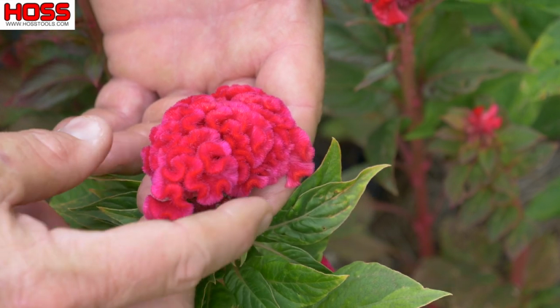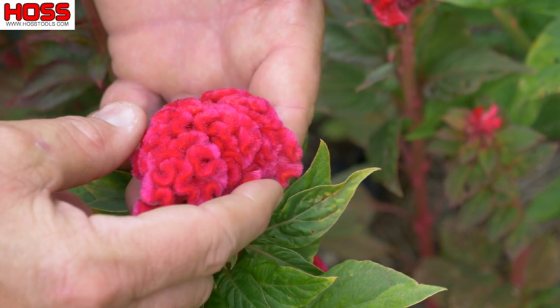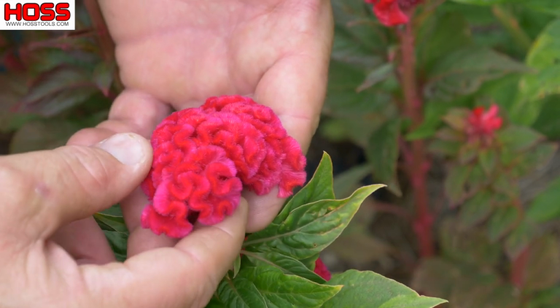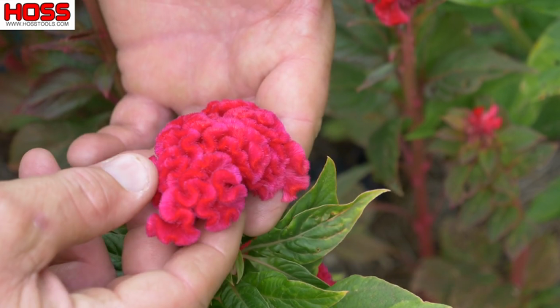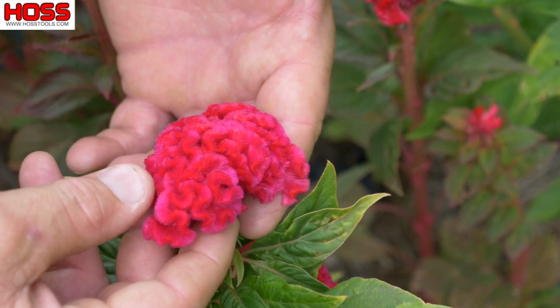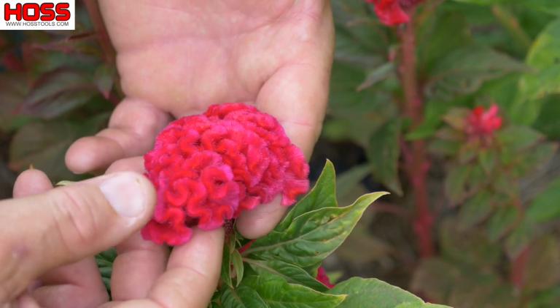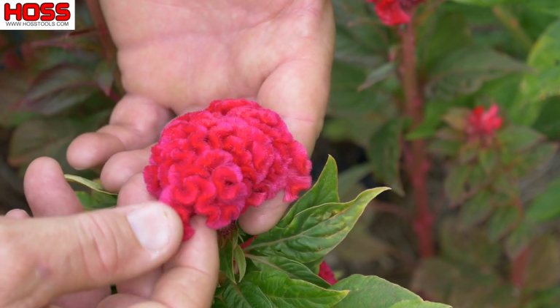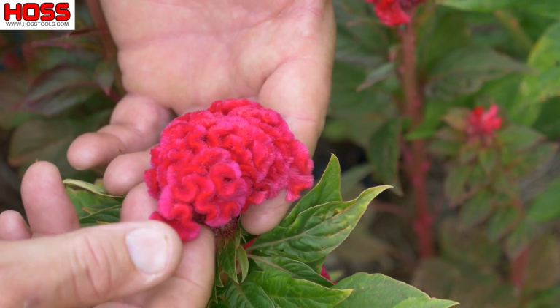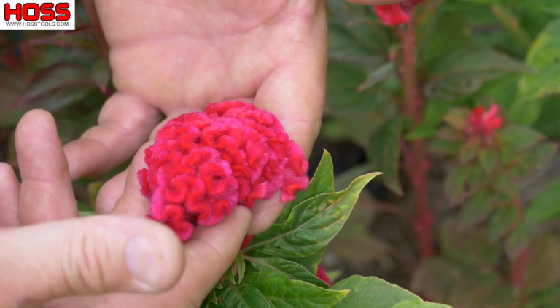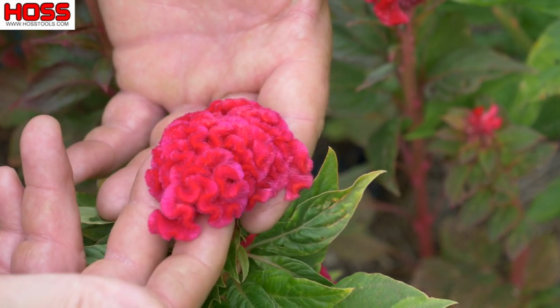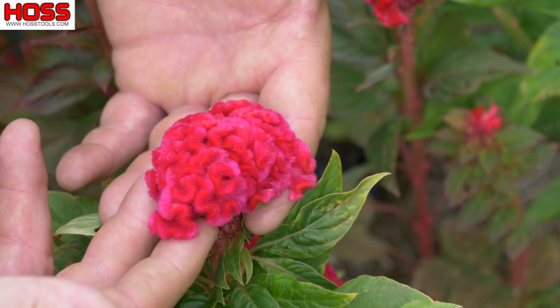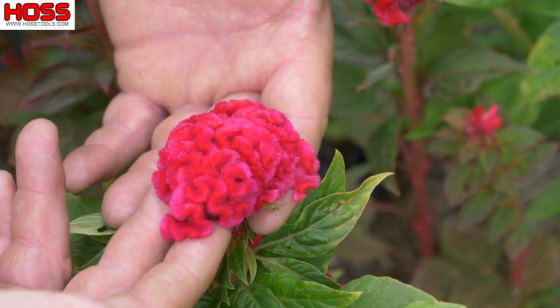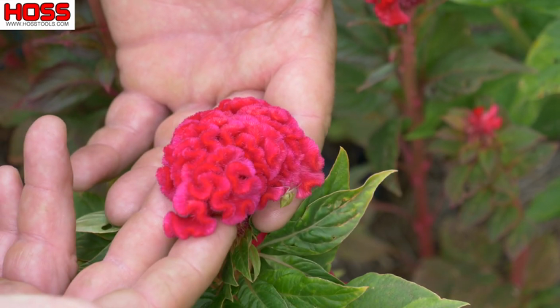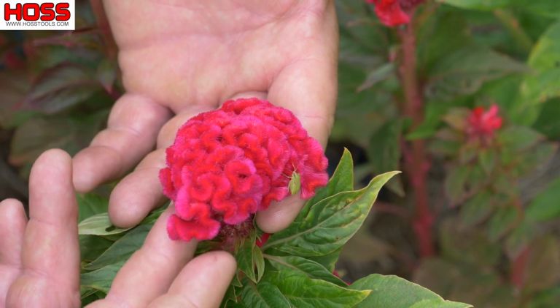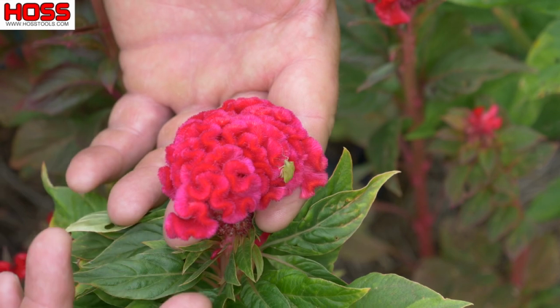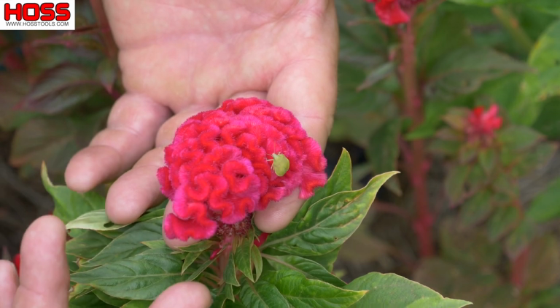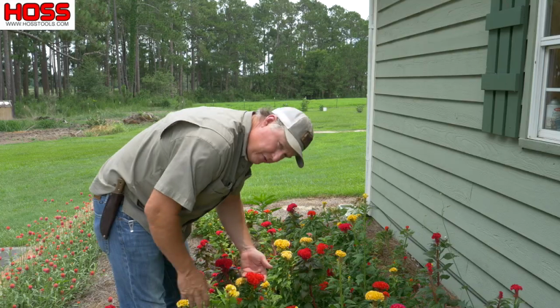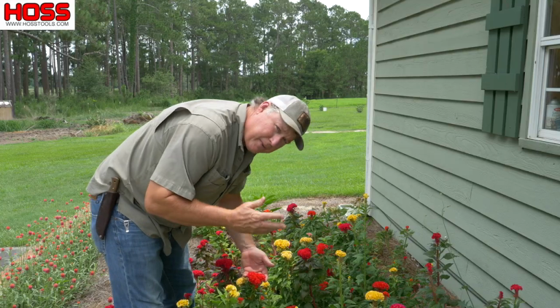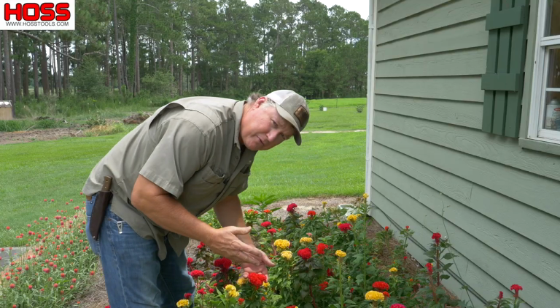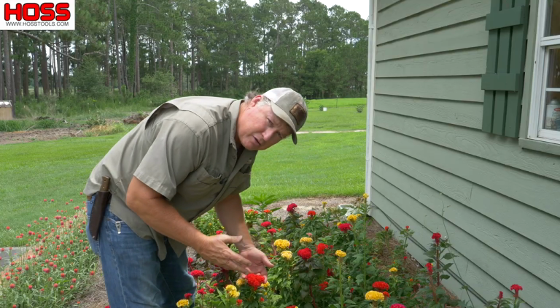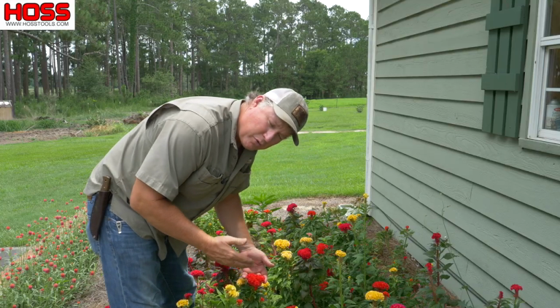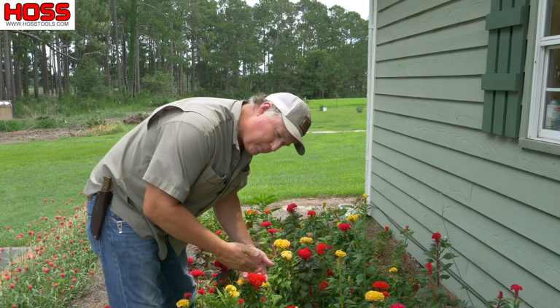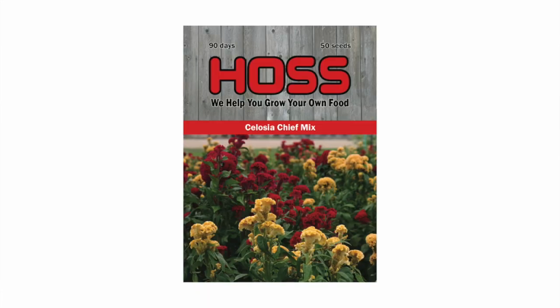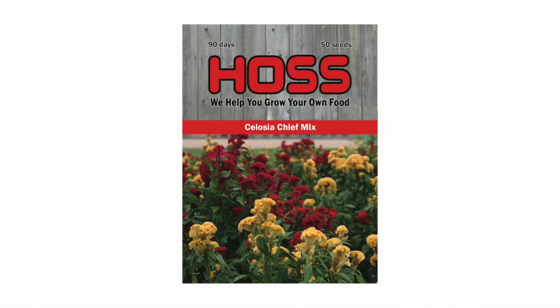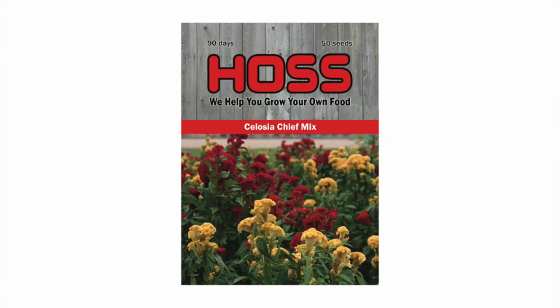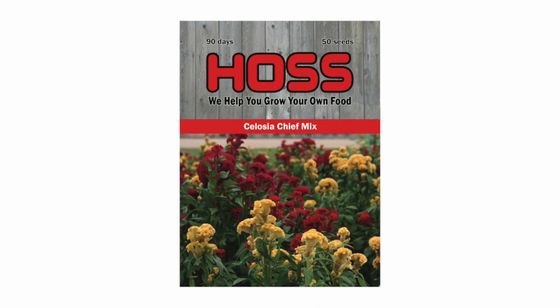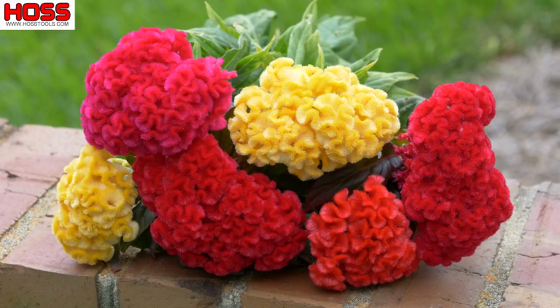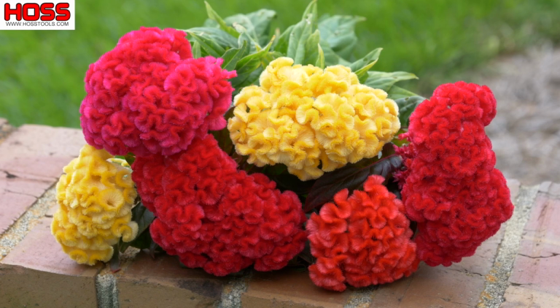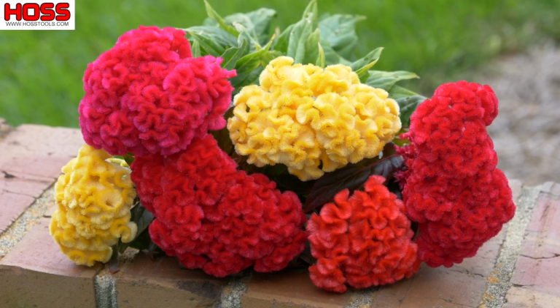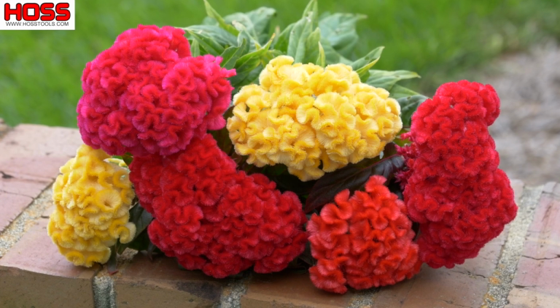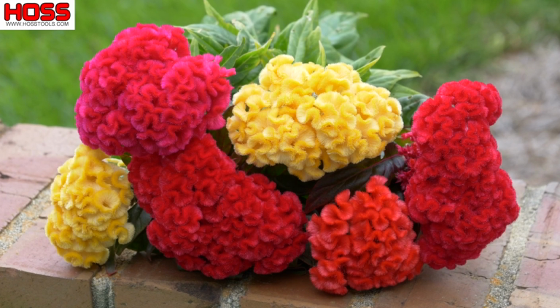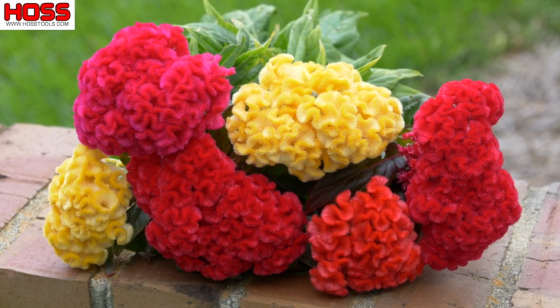Now these flowers are young, and as they grow they'll get bigger — they can grow up to six inches wide. This mix of coxcomb that we planted is called the Chief Mix, and it consists of several different colors.